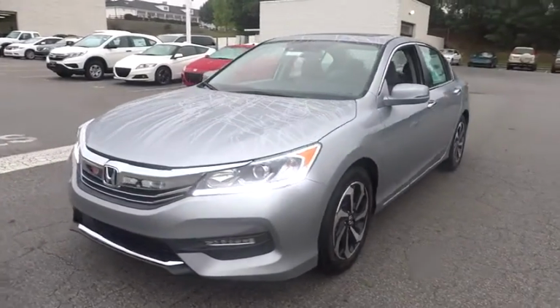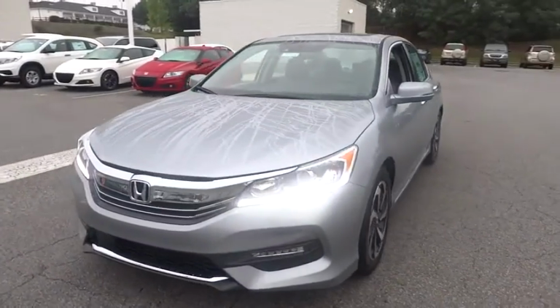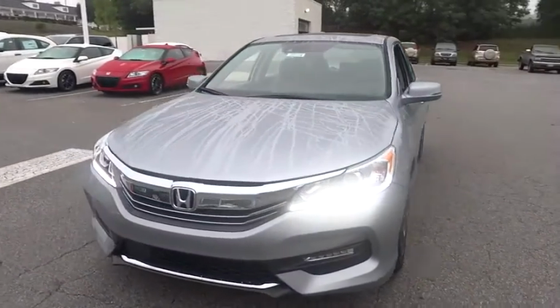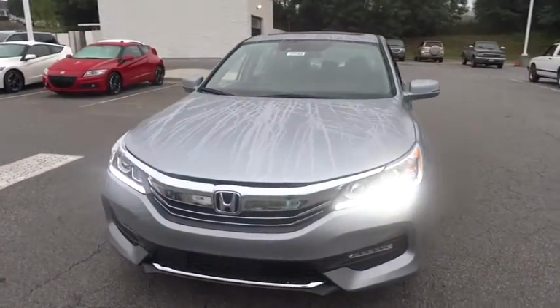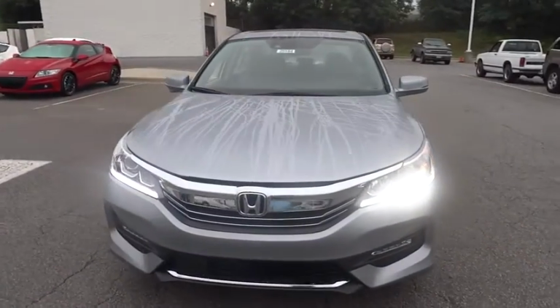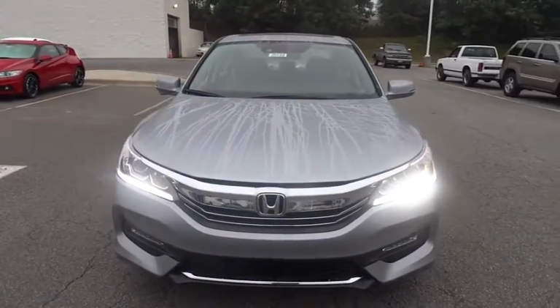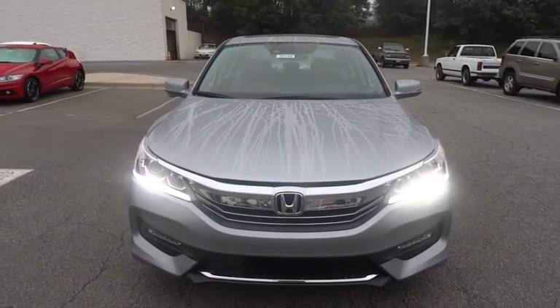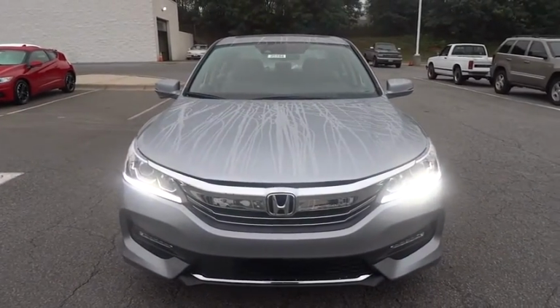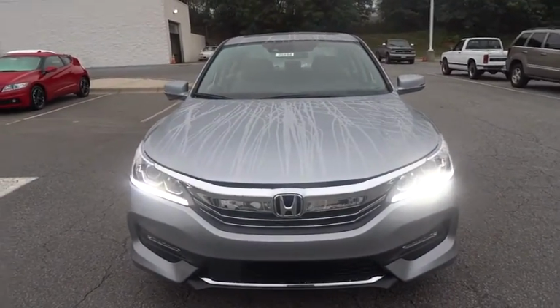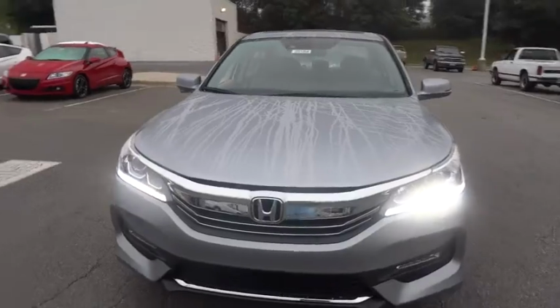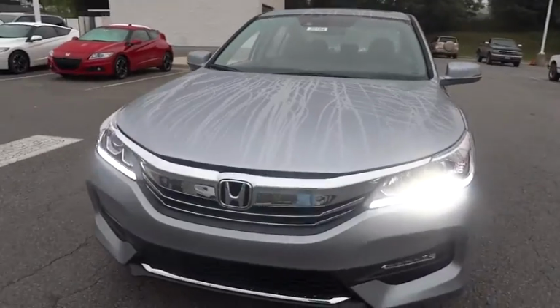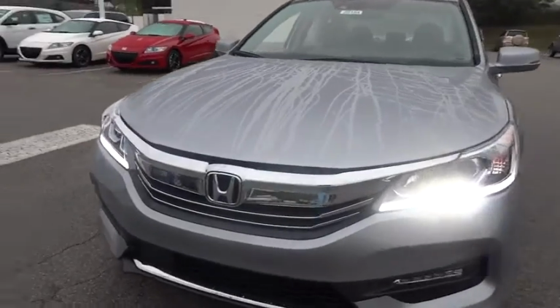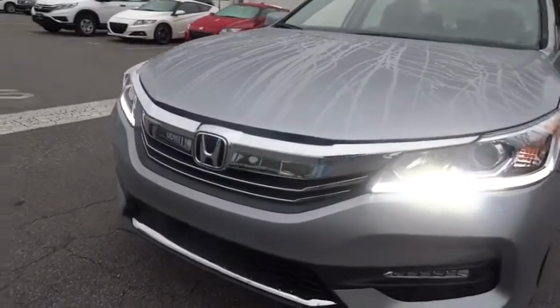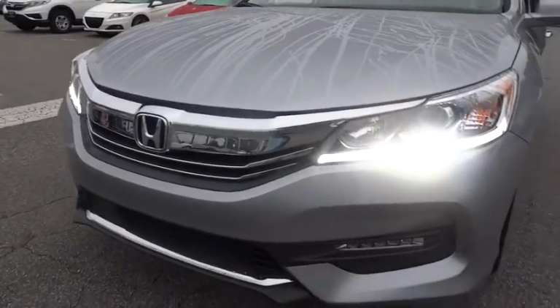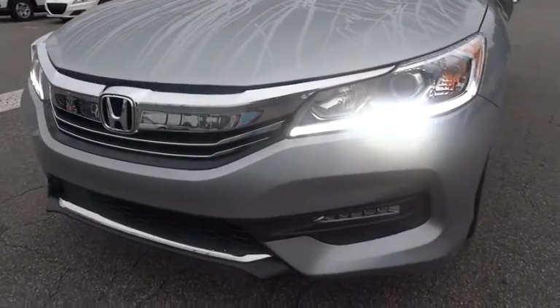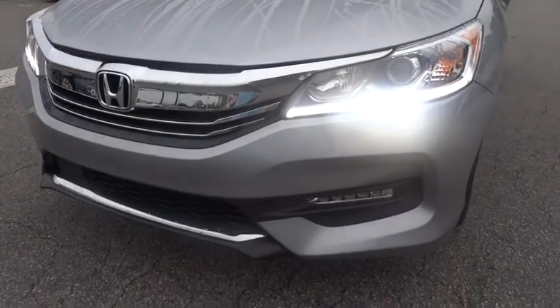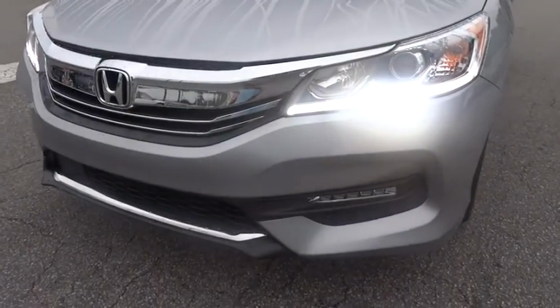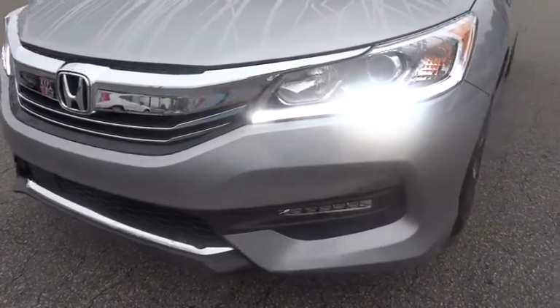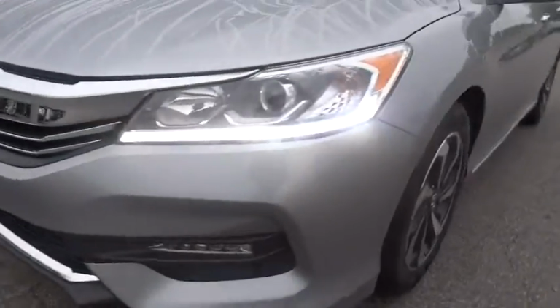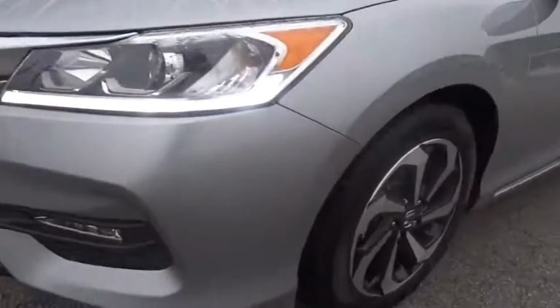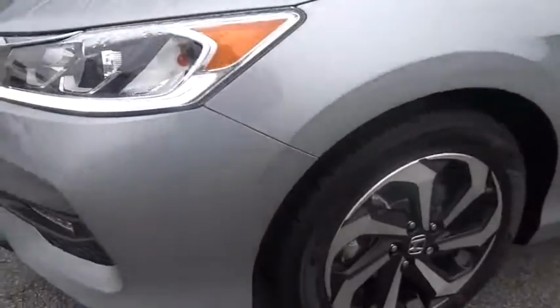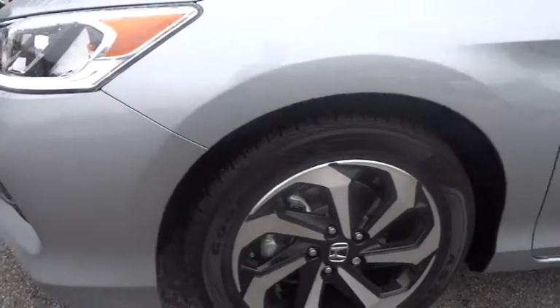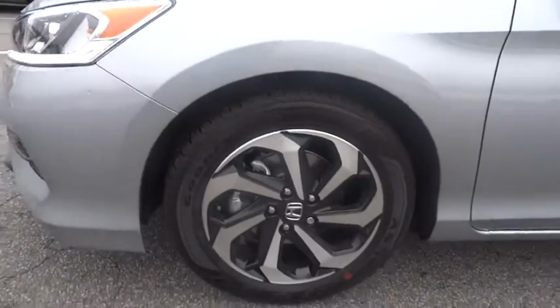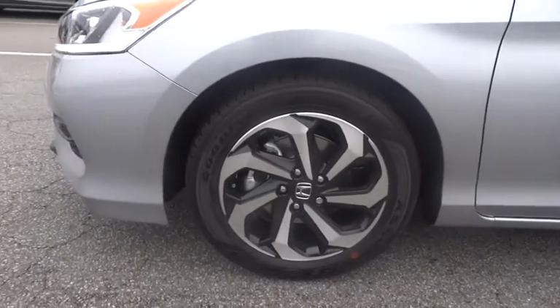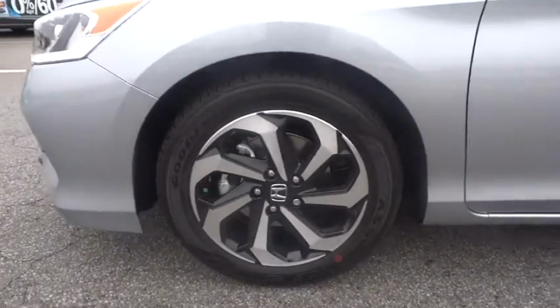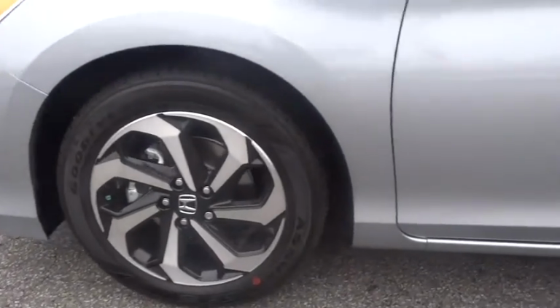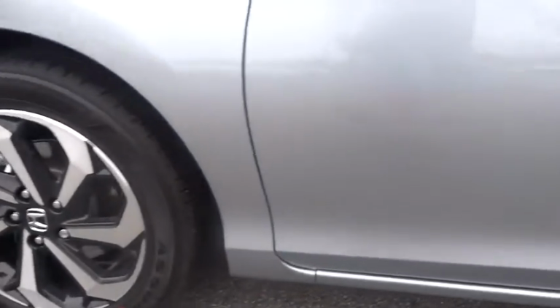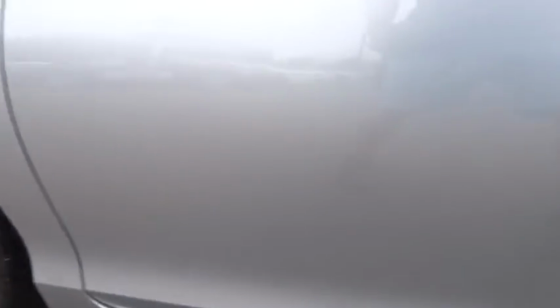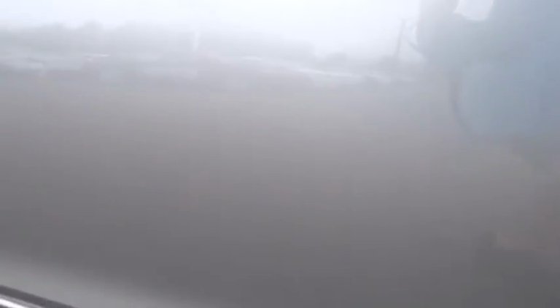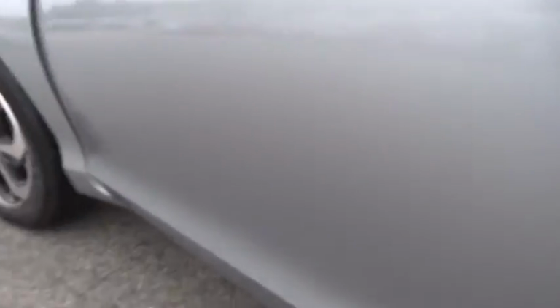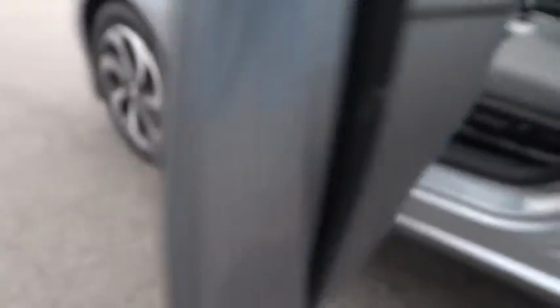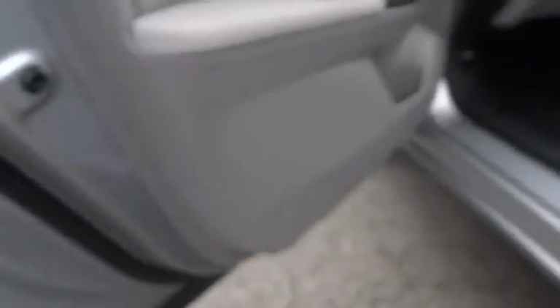Driver airbag, adjustable steering wheel, driver lumbar, cruise control, four-wheel disc brakes, four-wheel ABS, front floor mats, aluminum wheels, universal garage door opener, rear defrost.